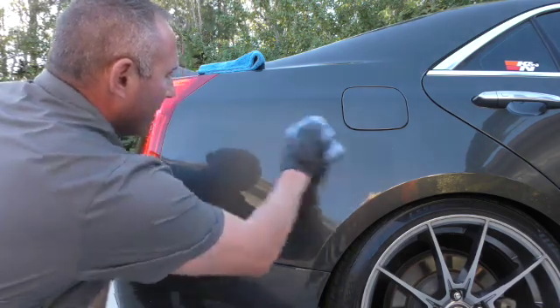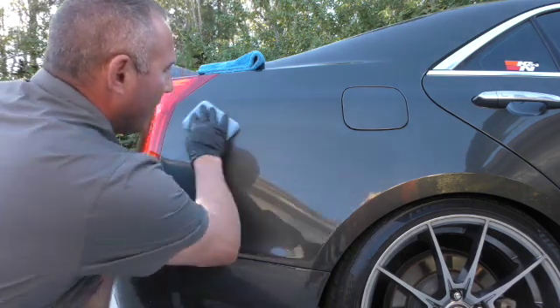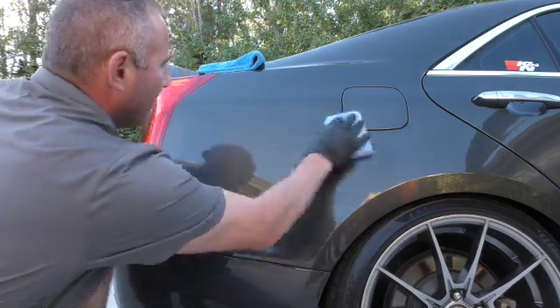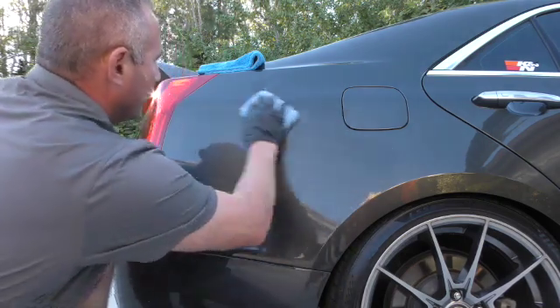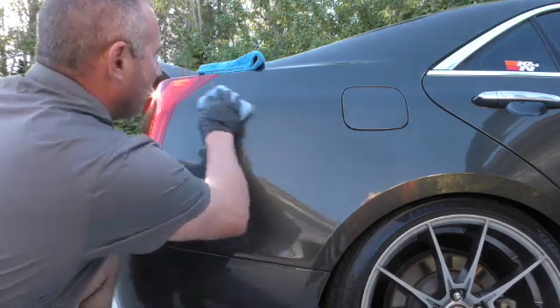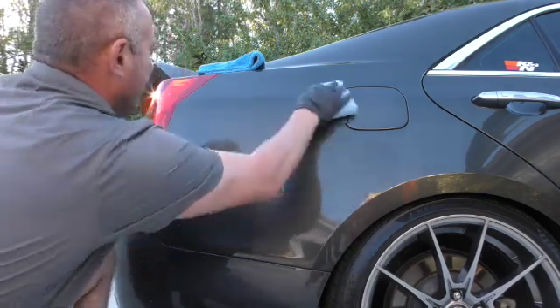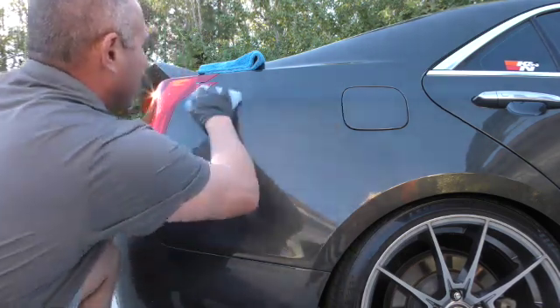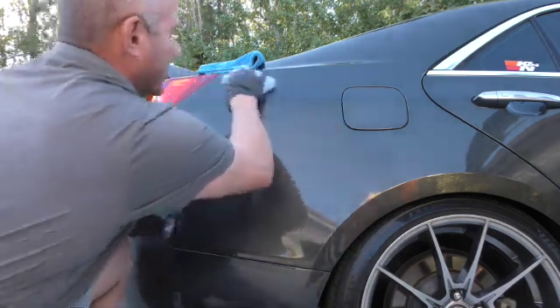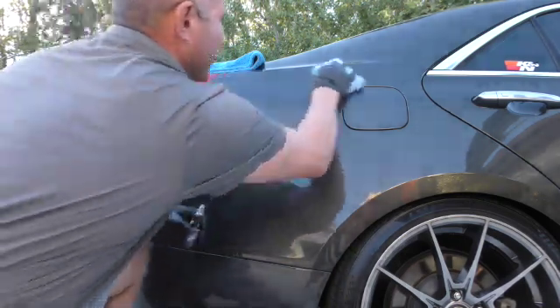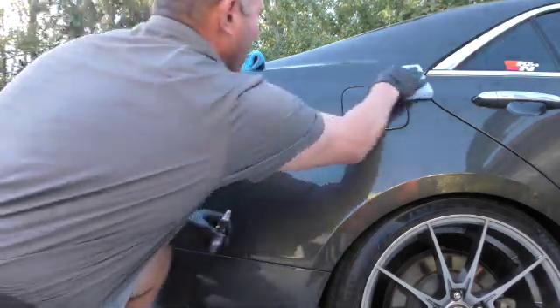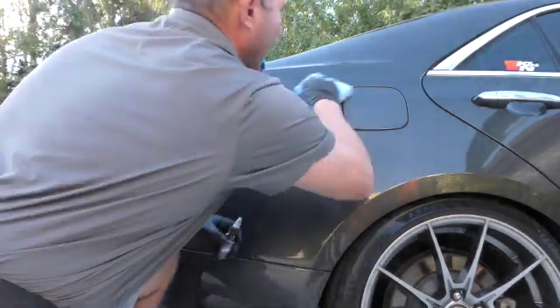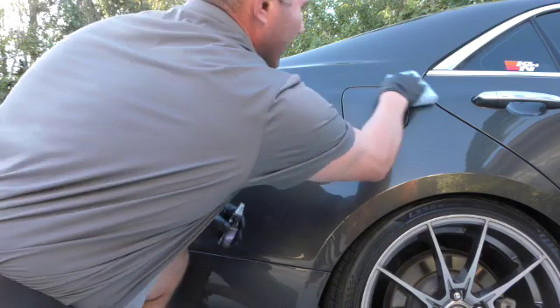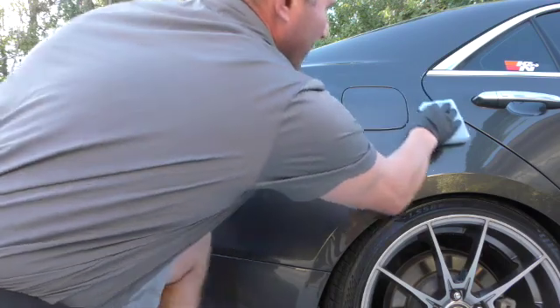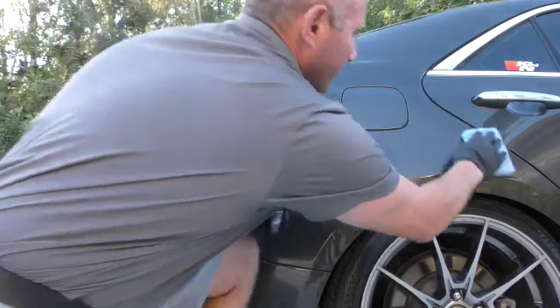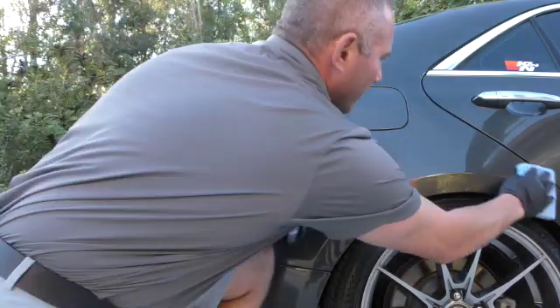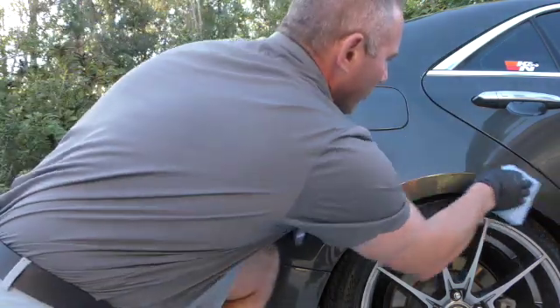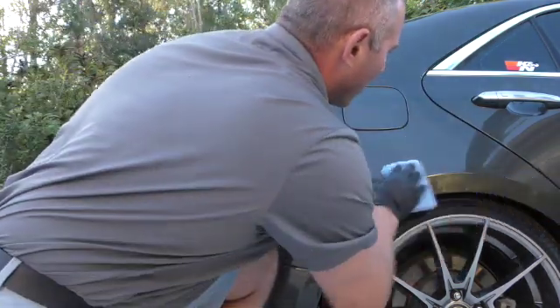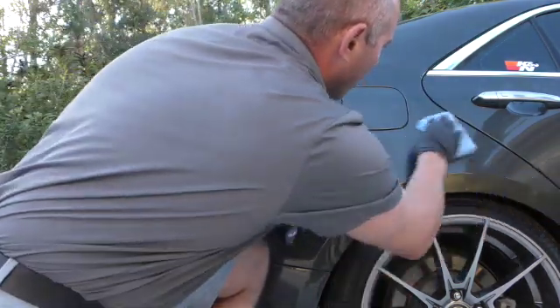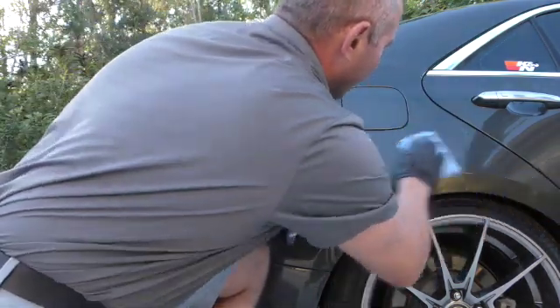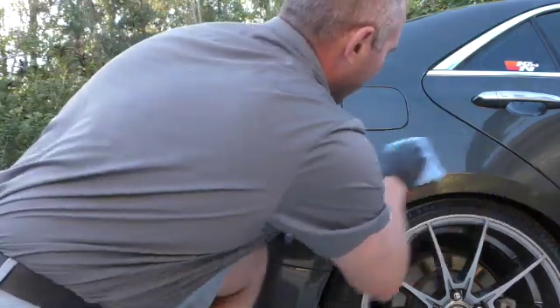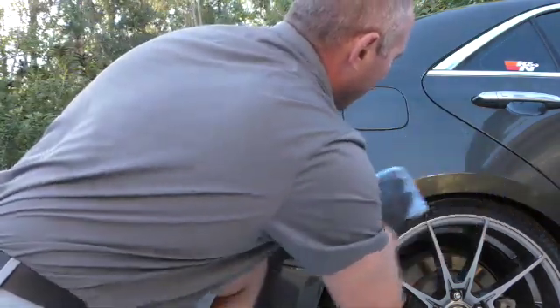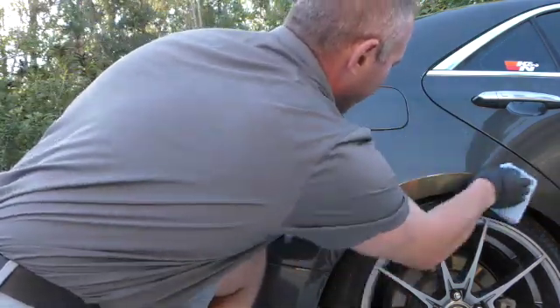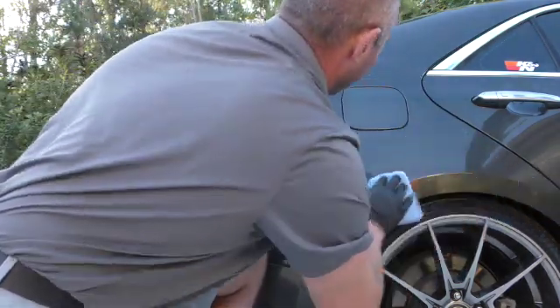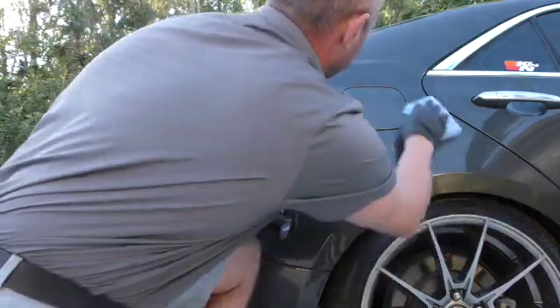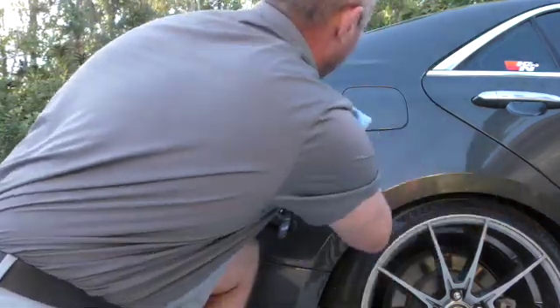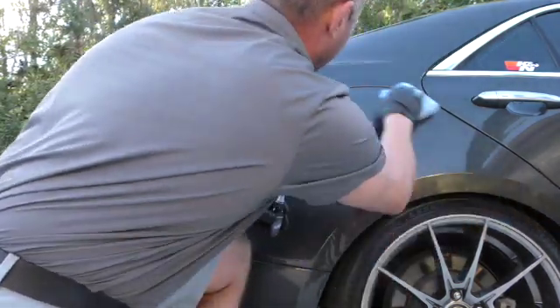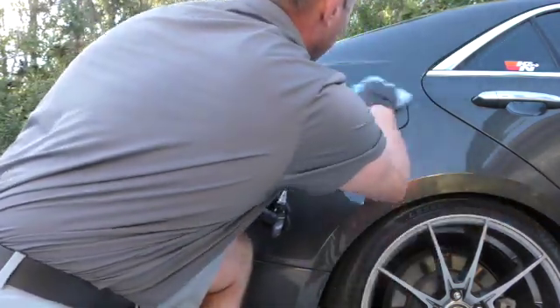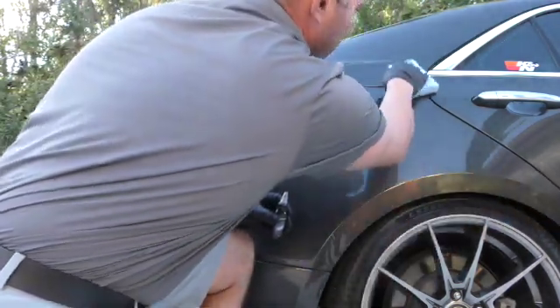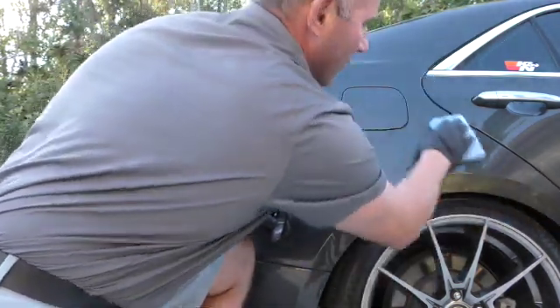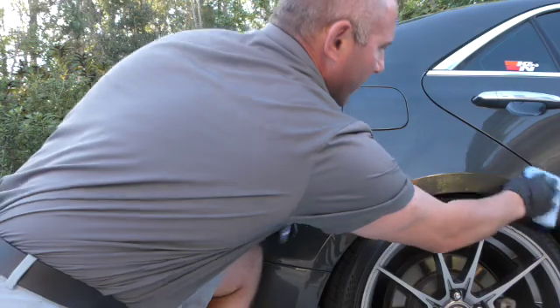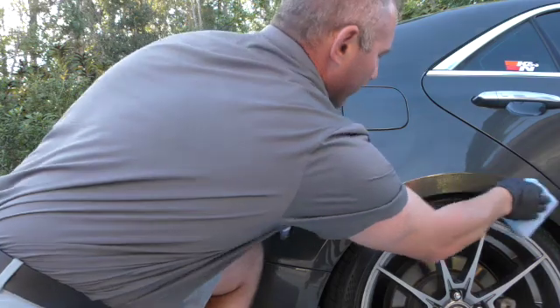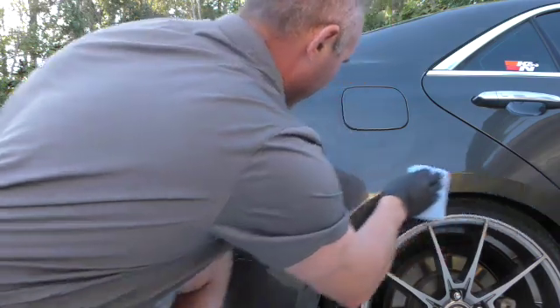Self-leveling. It's super easy to use, guys — easier than a wax. One coat can easily last up to six years on the car. Very, very simple to do.